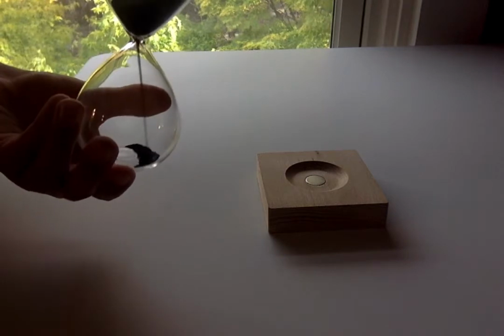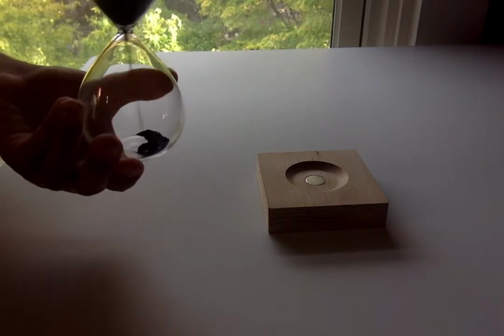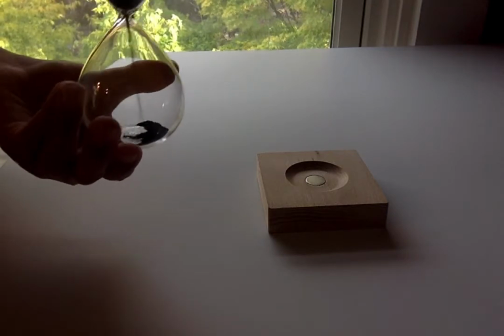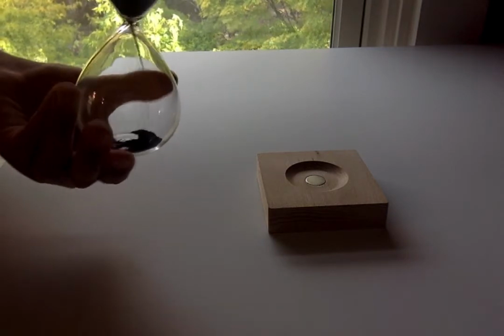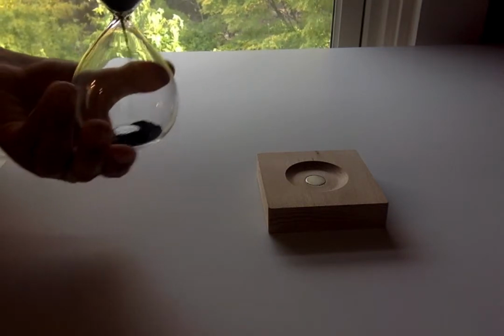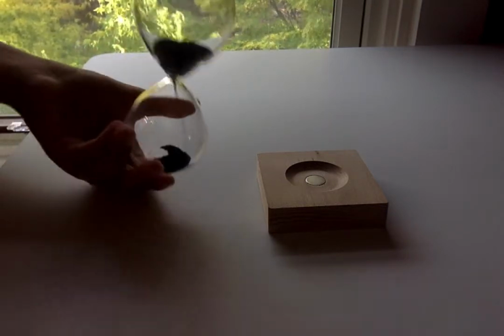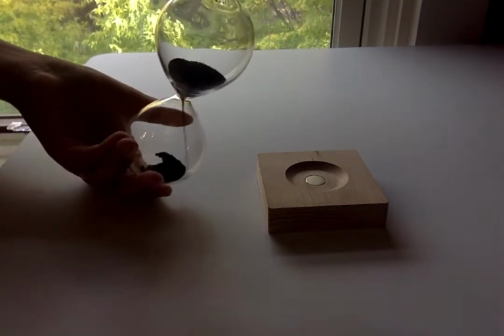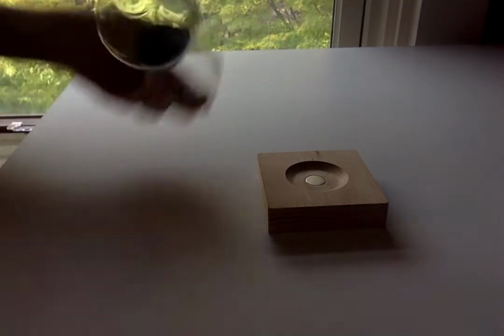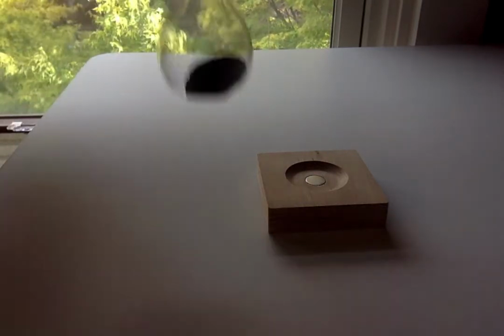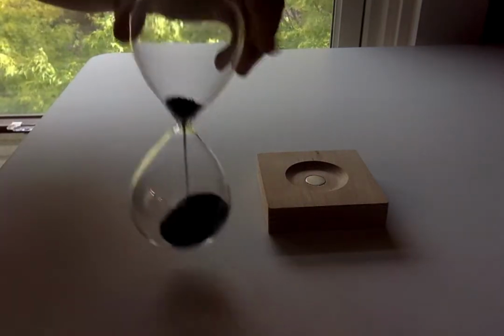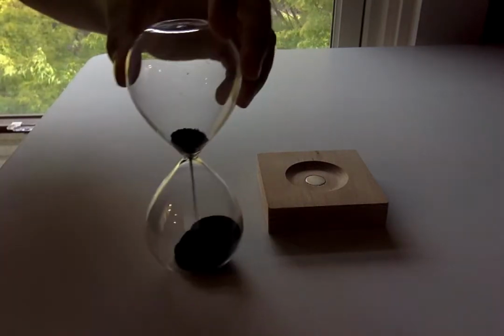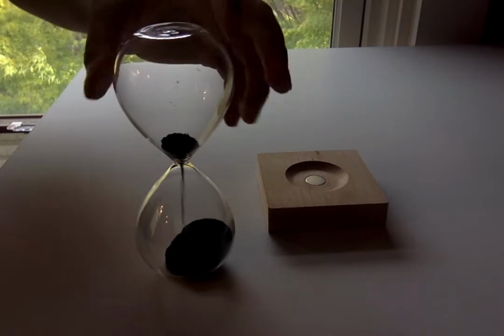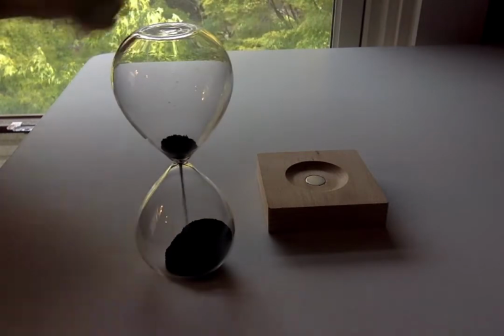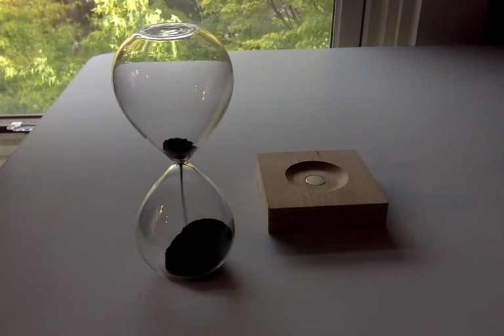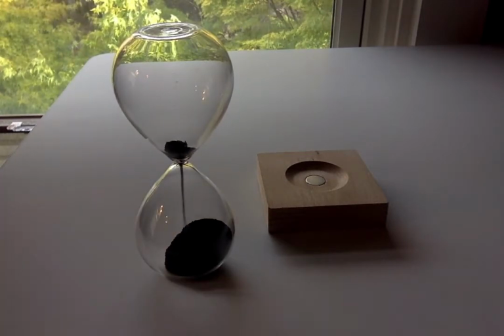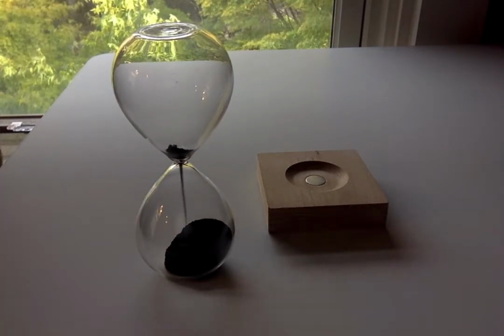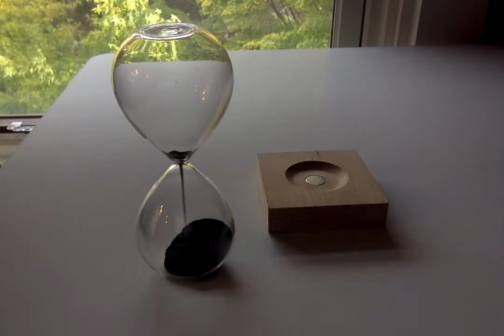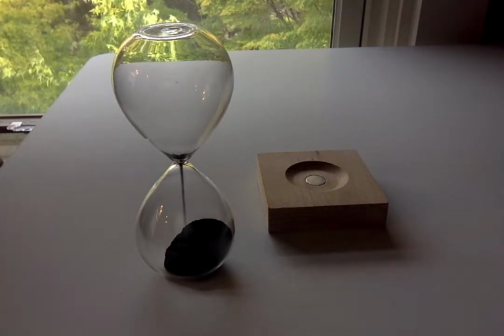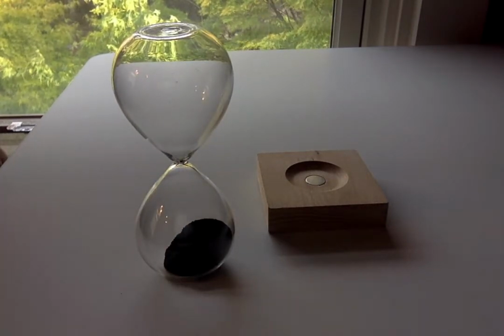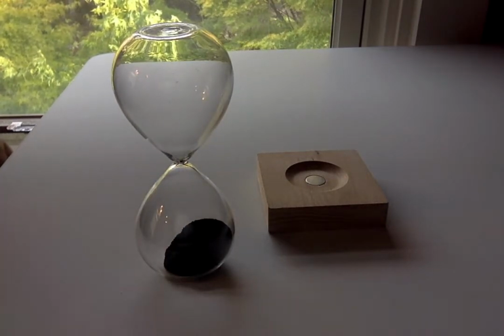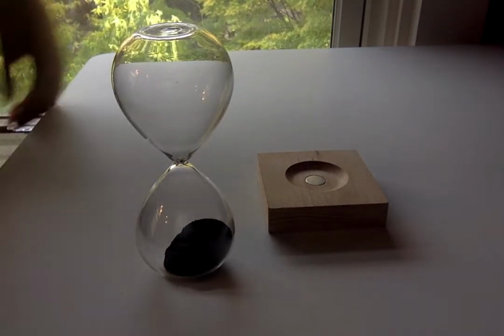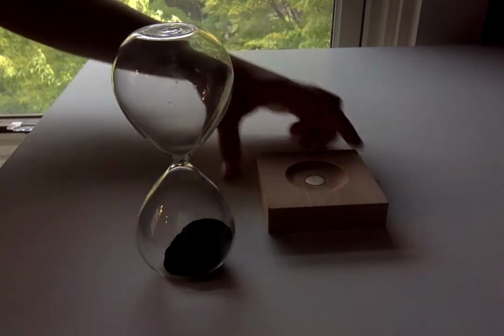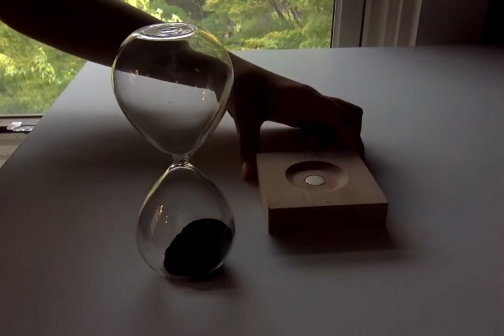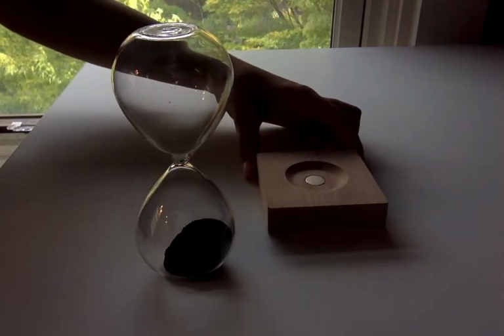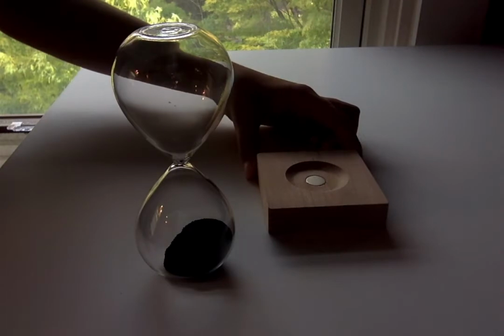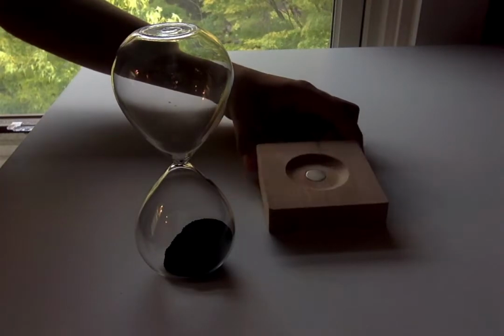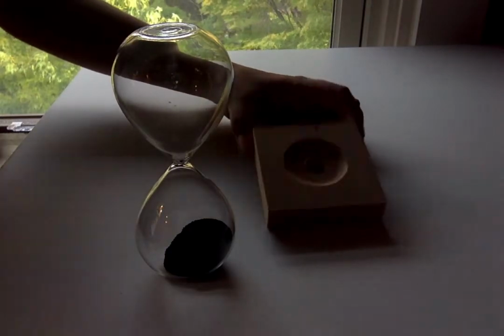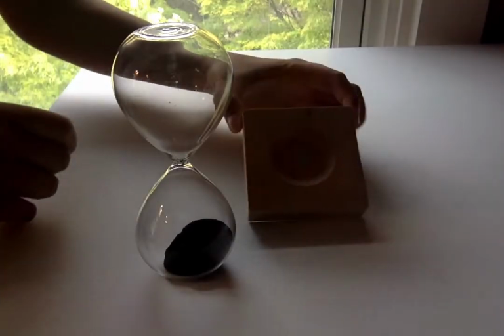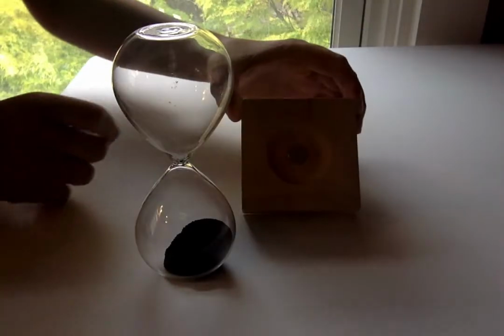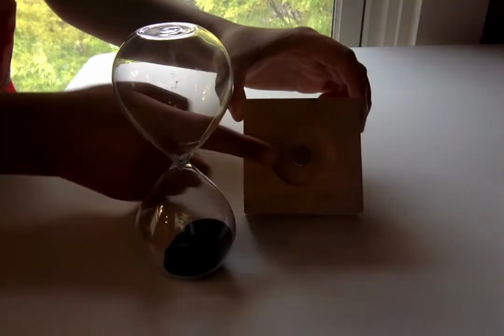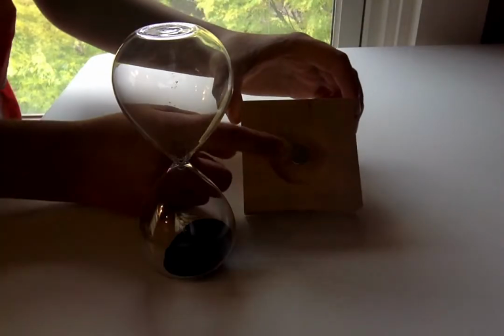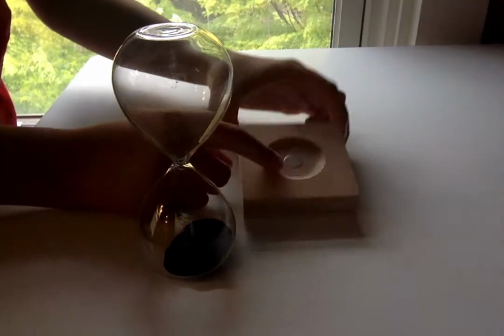It seems to just be working fine, right? I don't know how long this goes, maybe 5 minutes or so? But when you place it on the magnetic pedestal here...